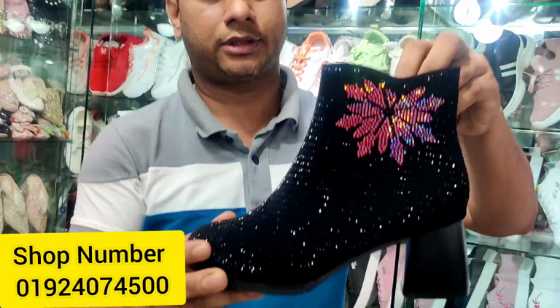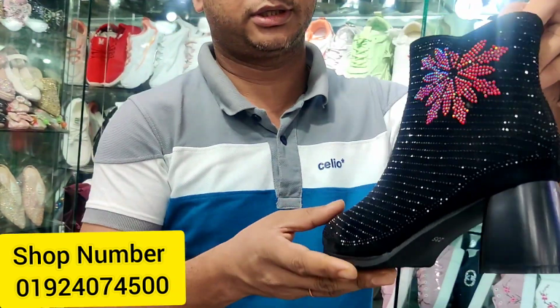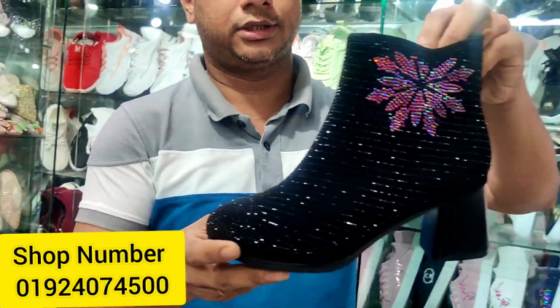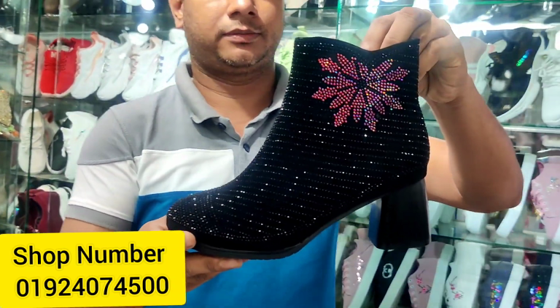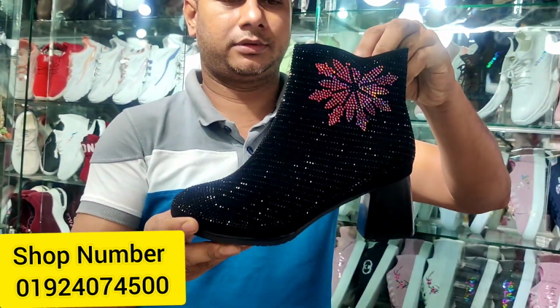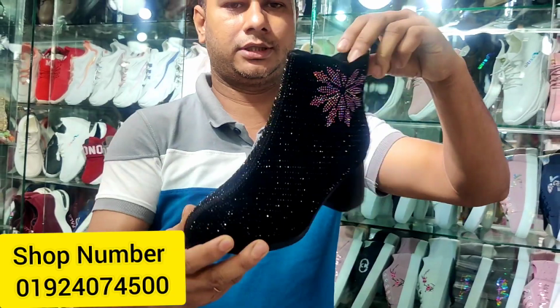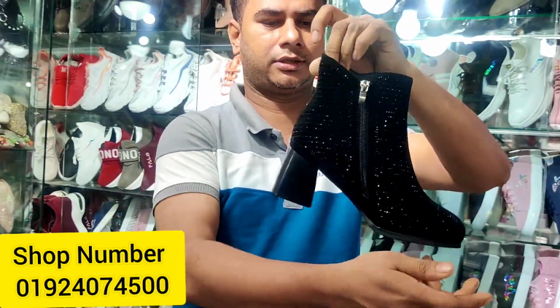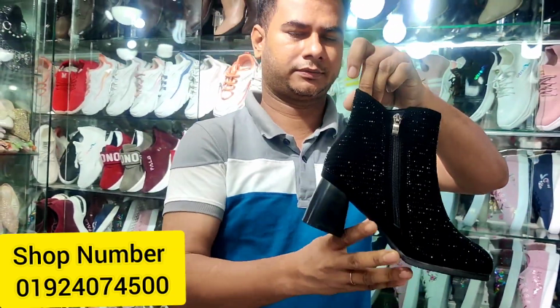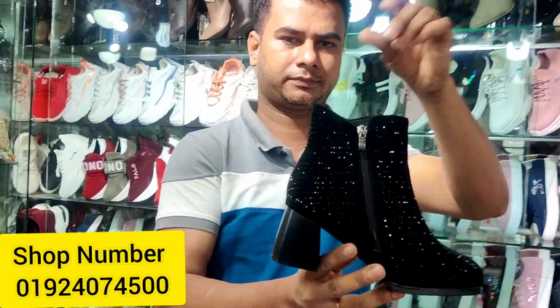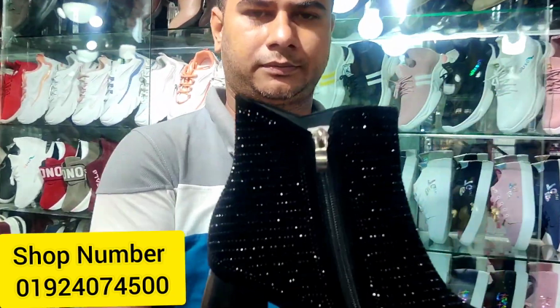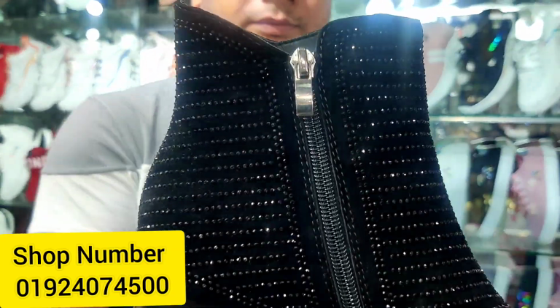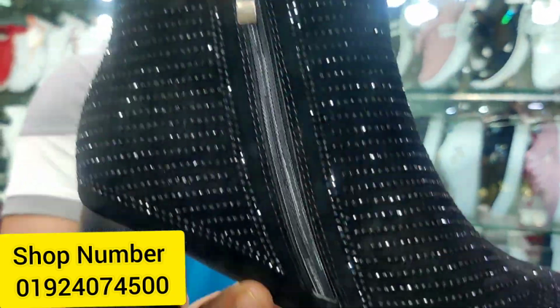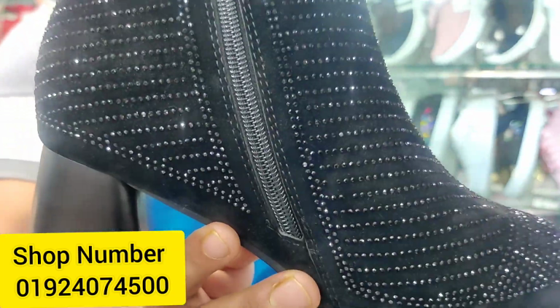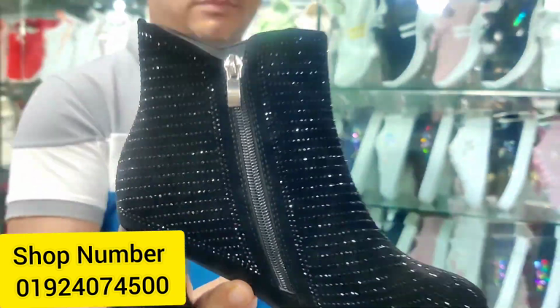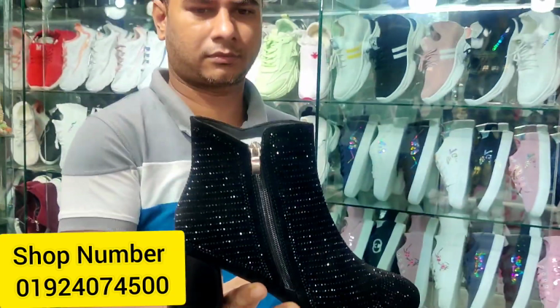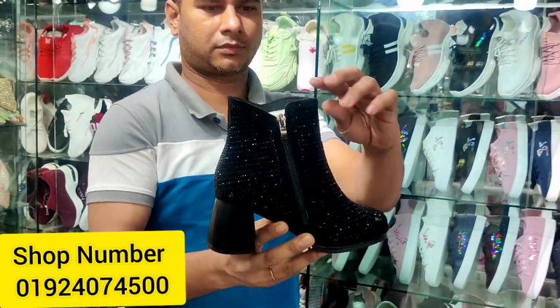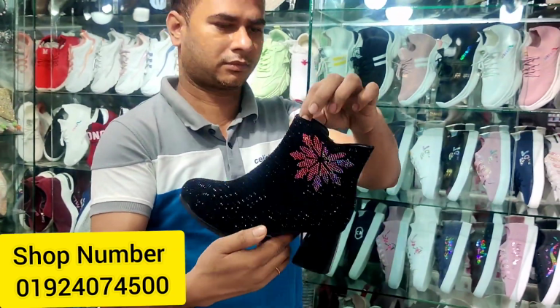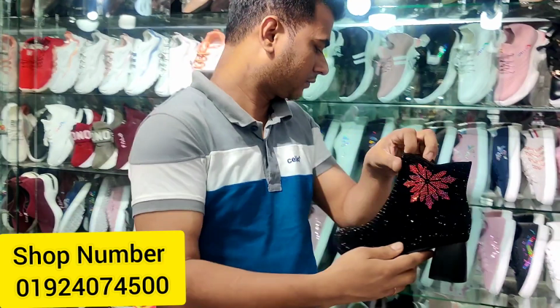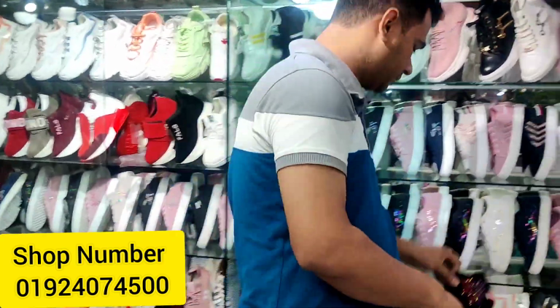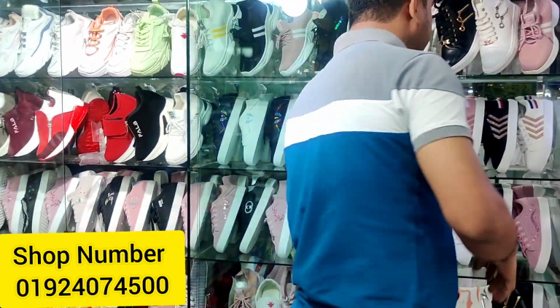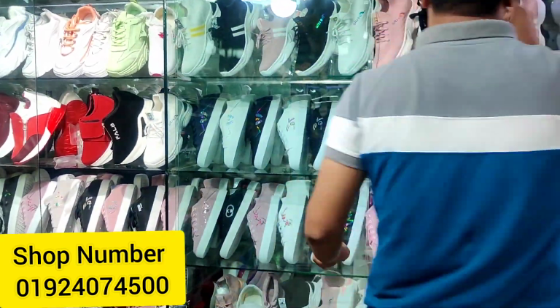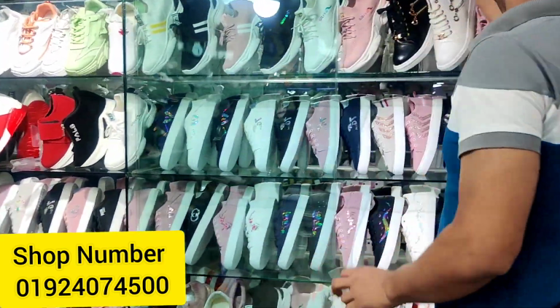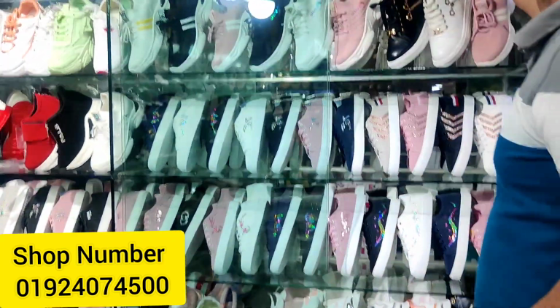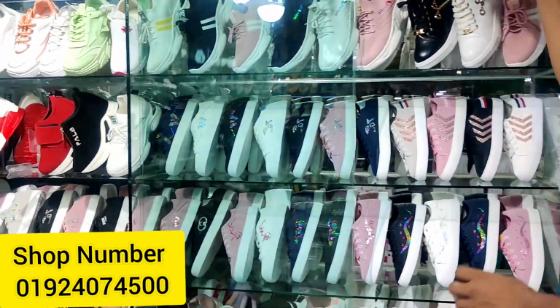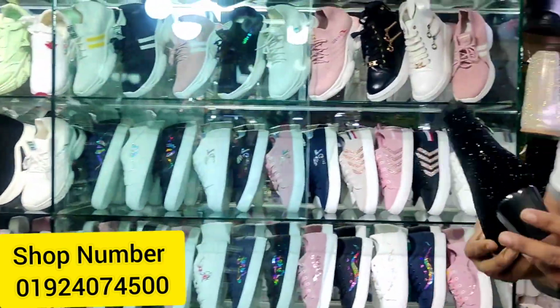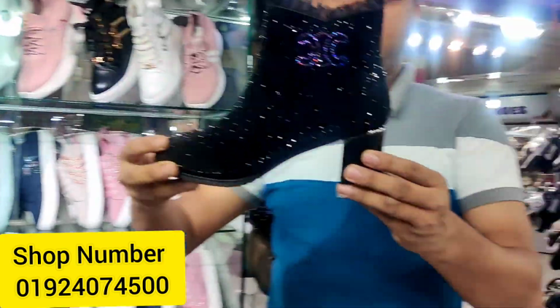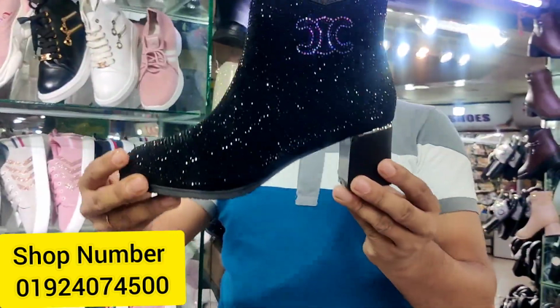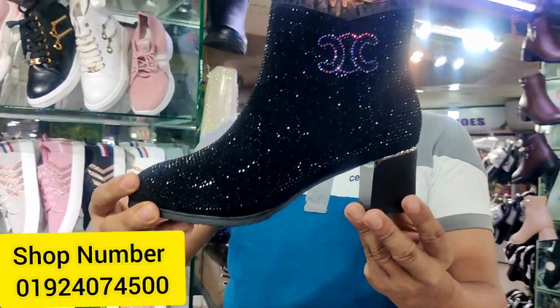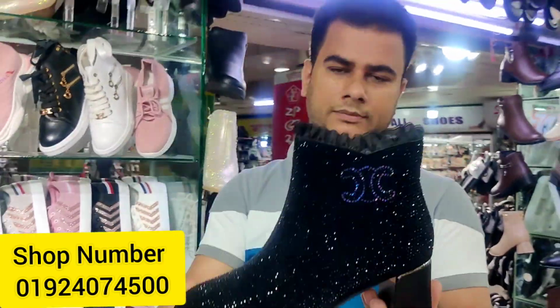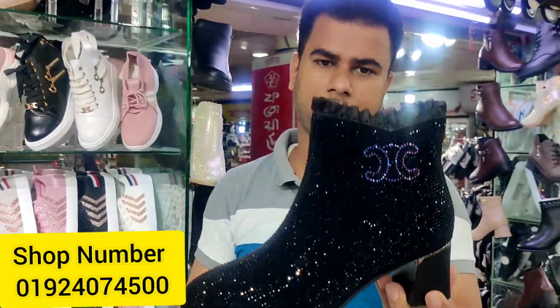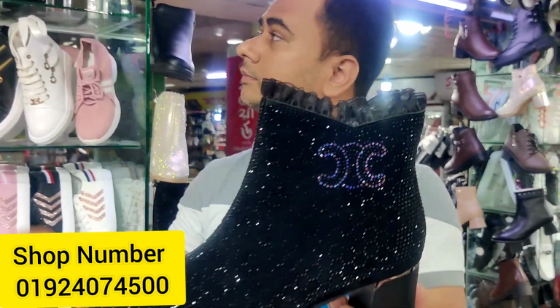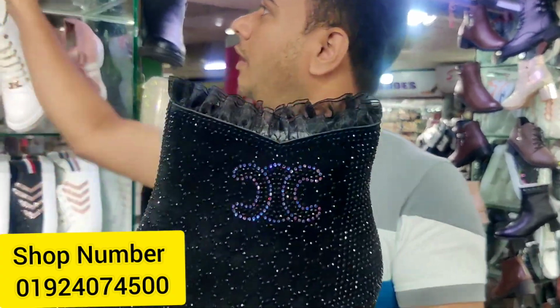We have sizes available at 3,000. We have a size — how much is it?